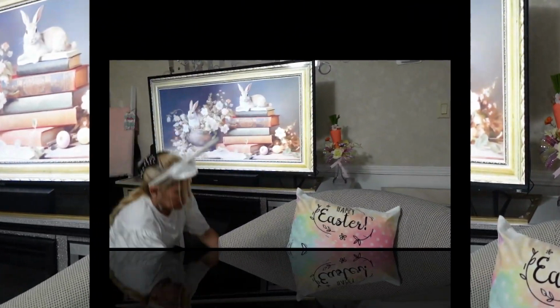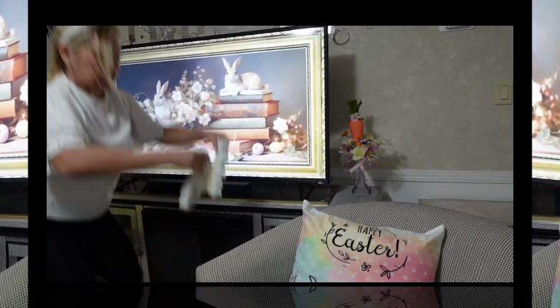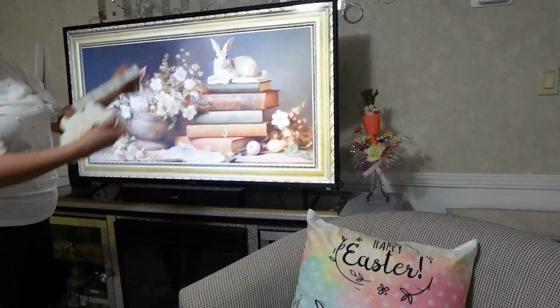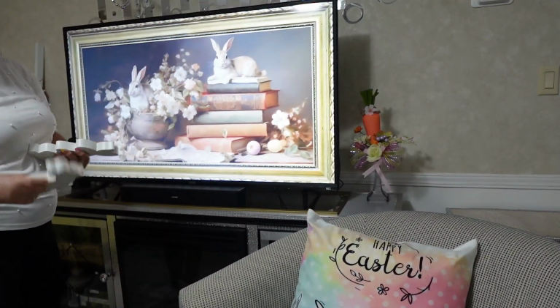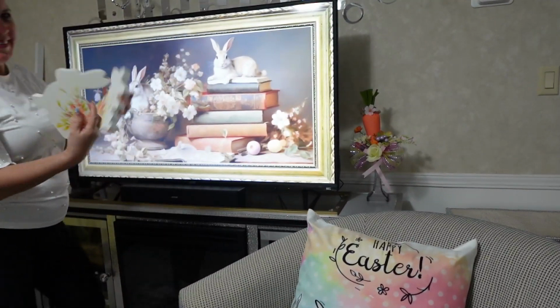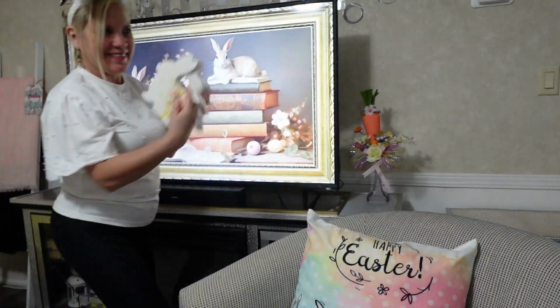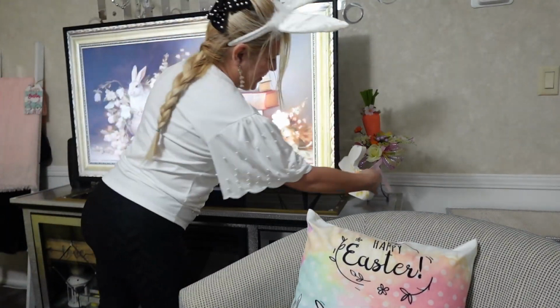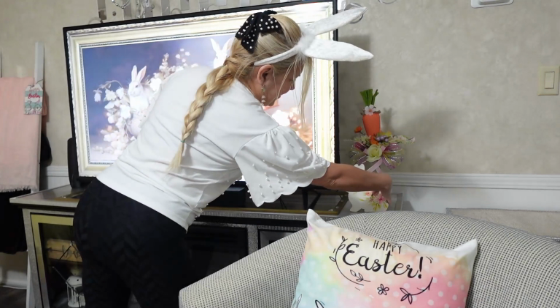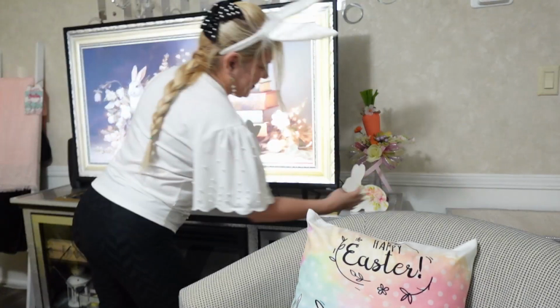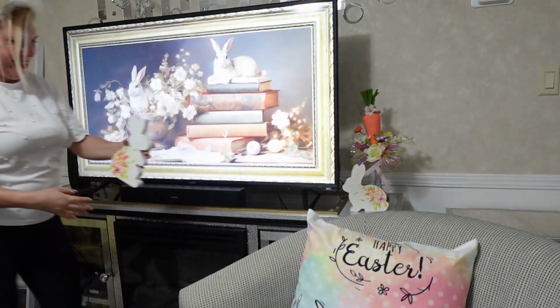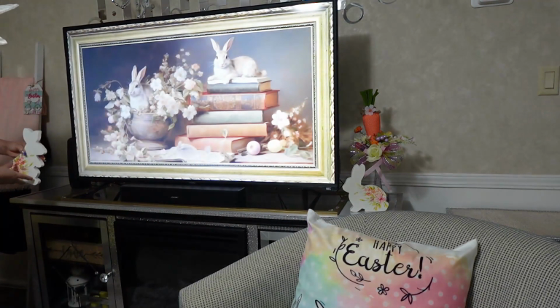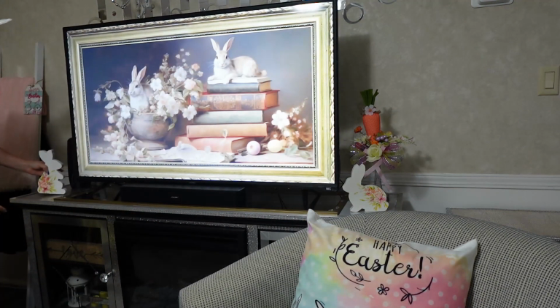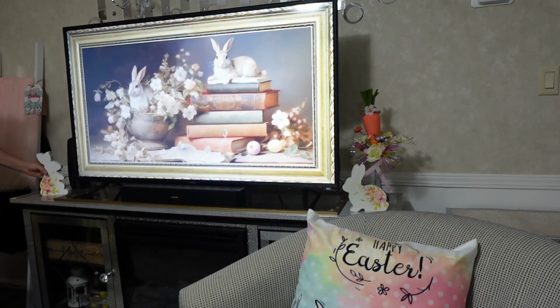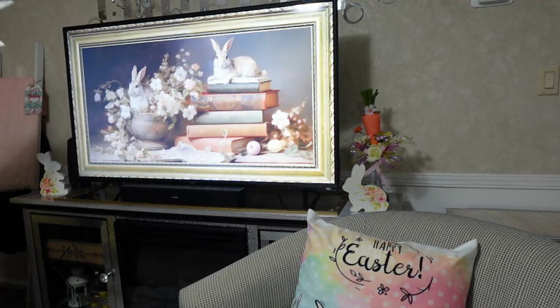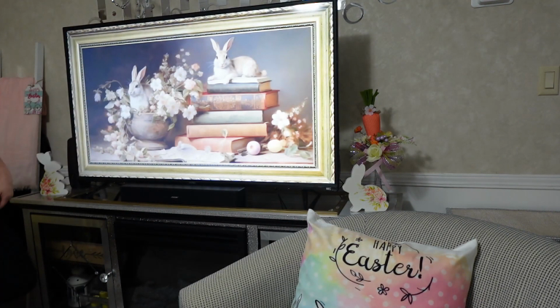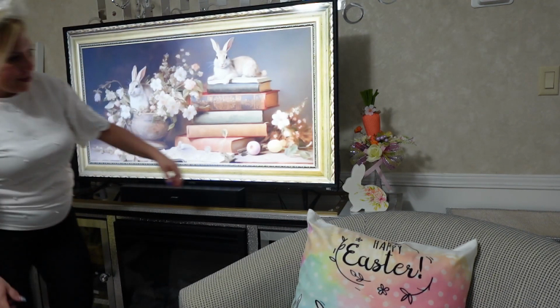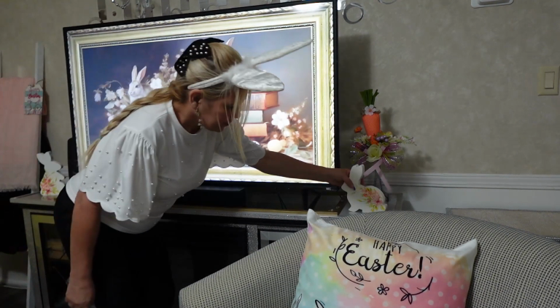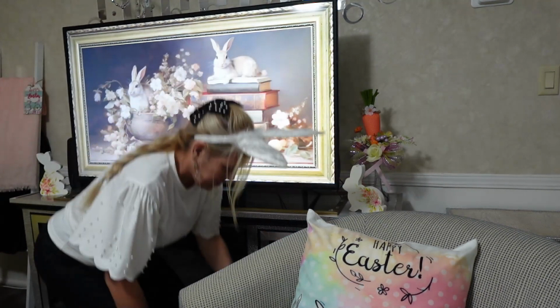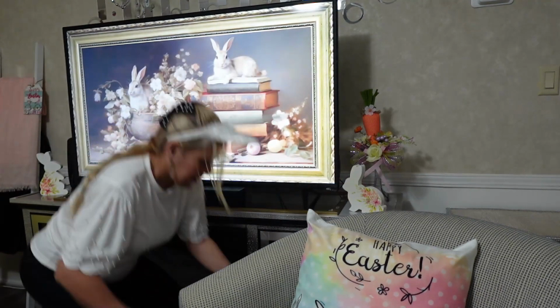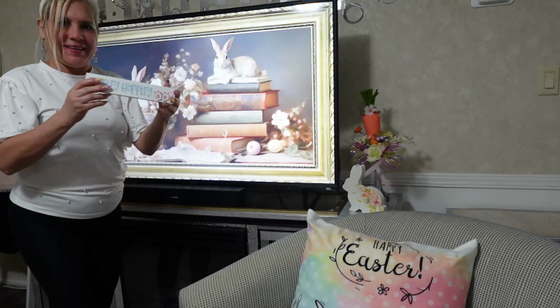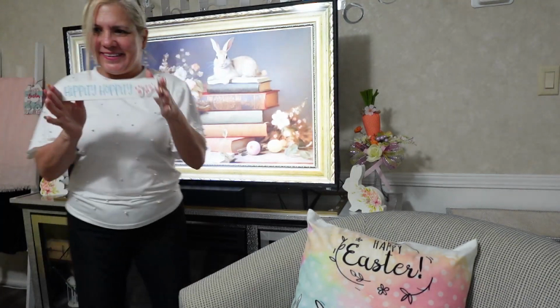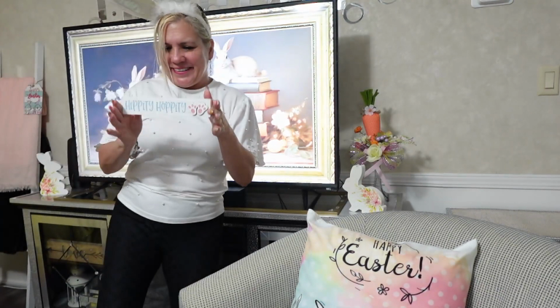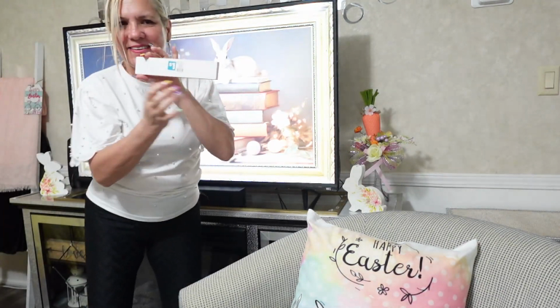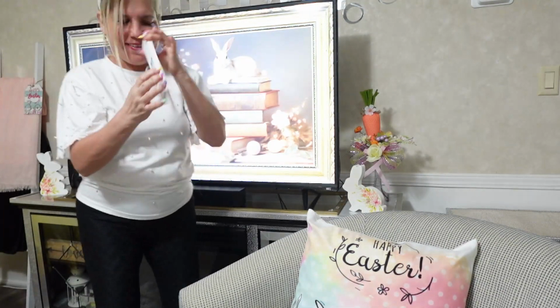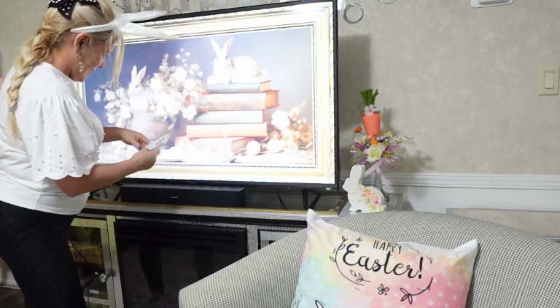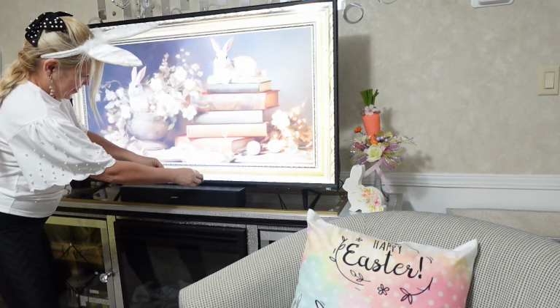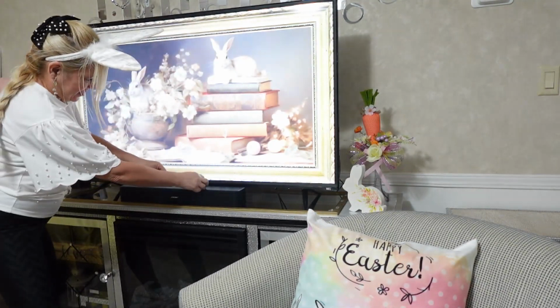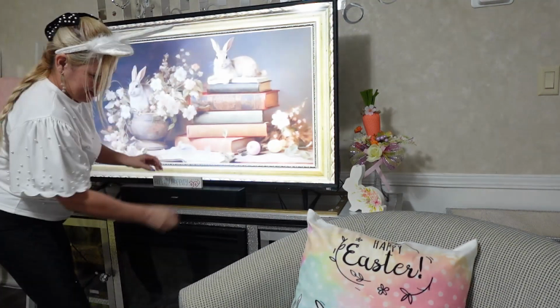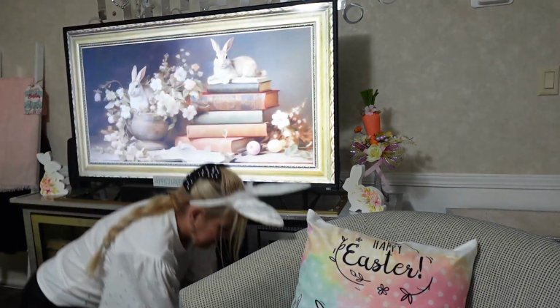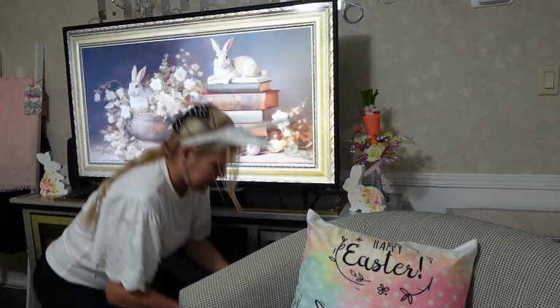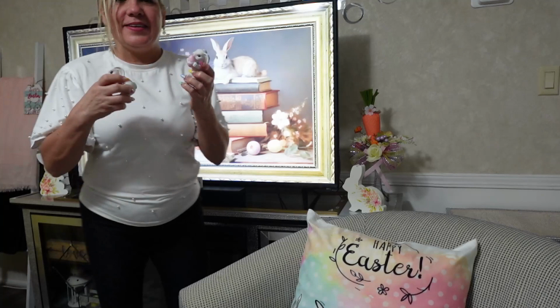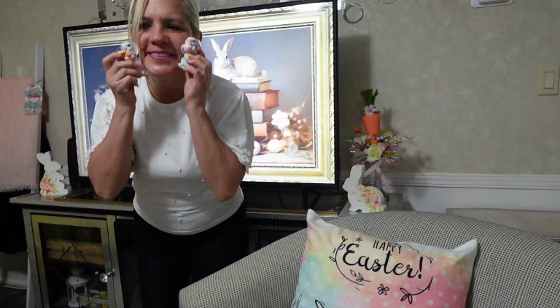Now it's time to give some color to the TV area. I have a set-up bunny from Hobby Lobby at $5.99 but 40% off. This sign is only one dollar, and a mini bunny — all from Dollar General.